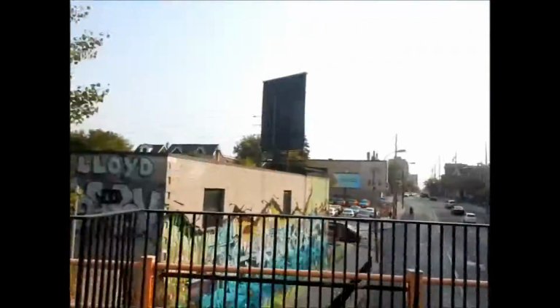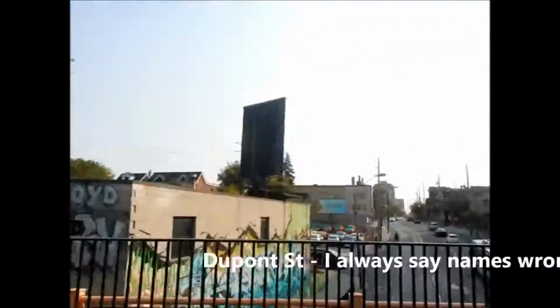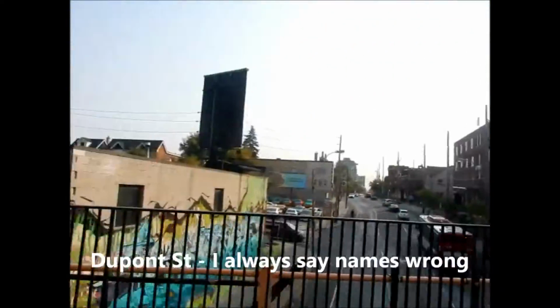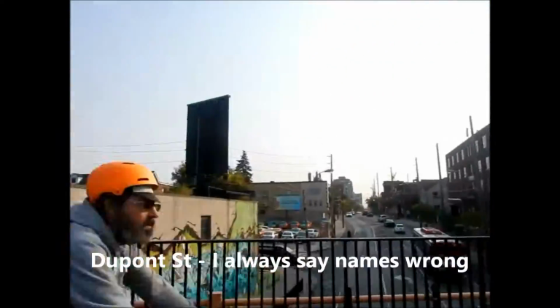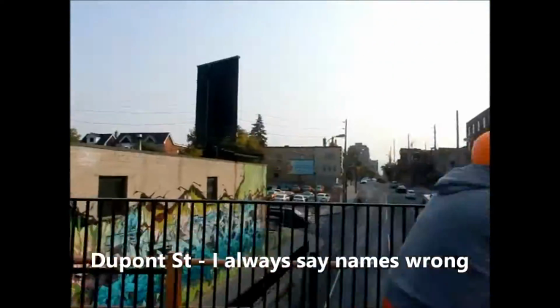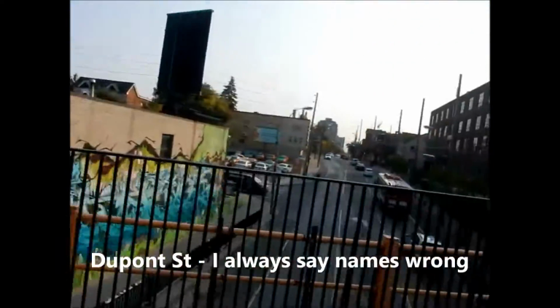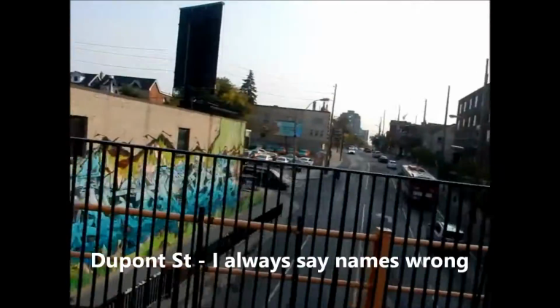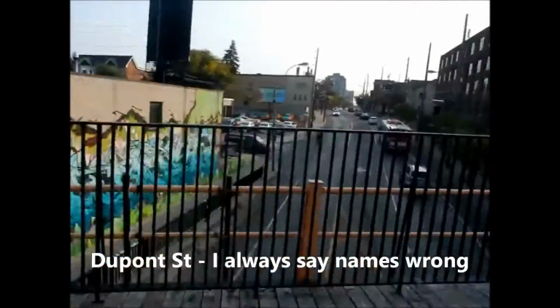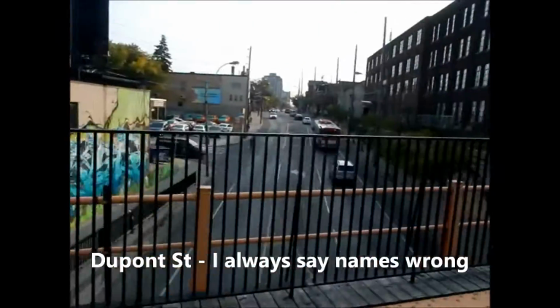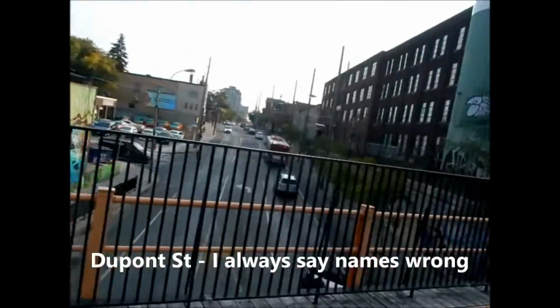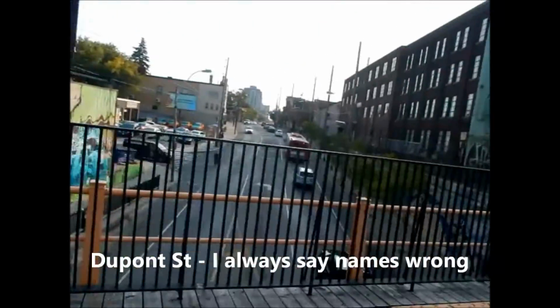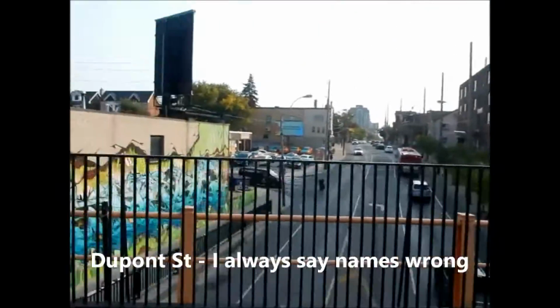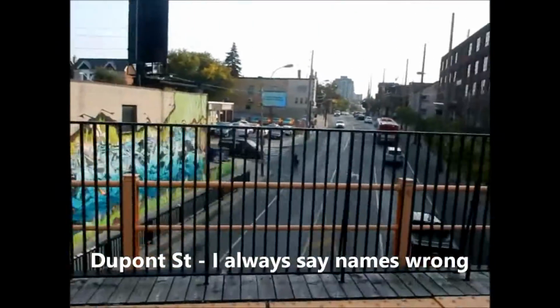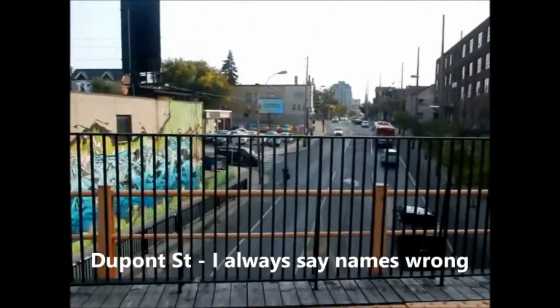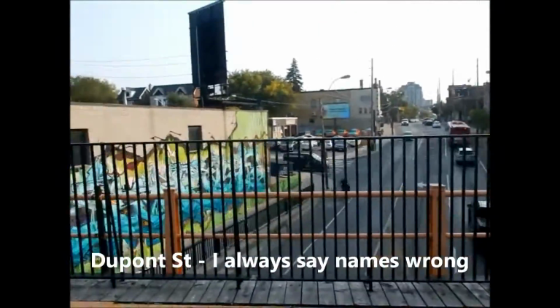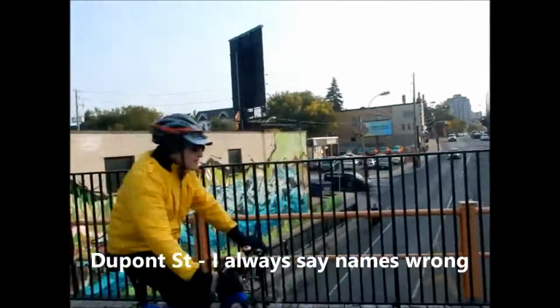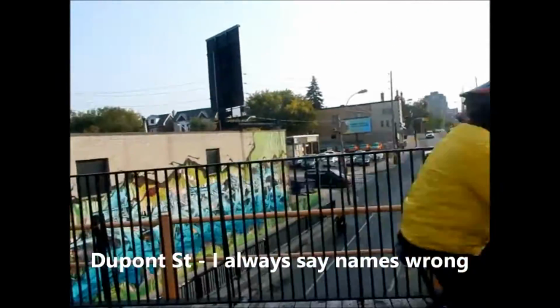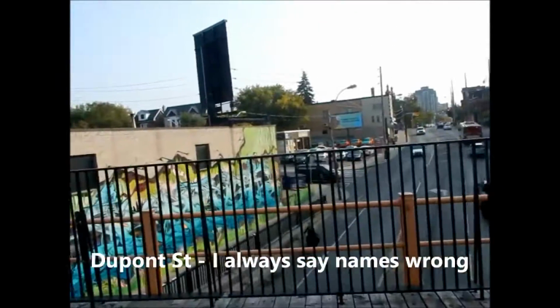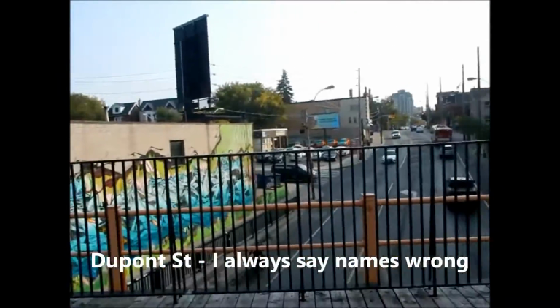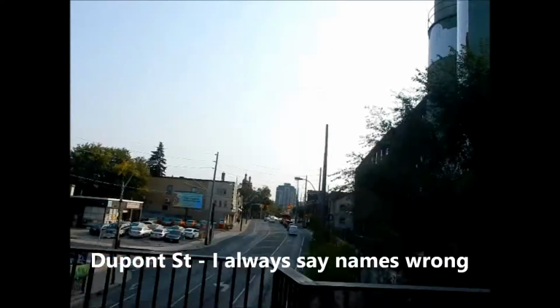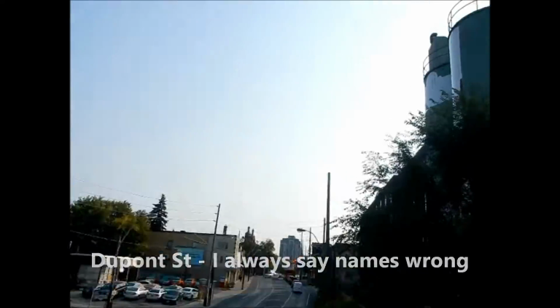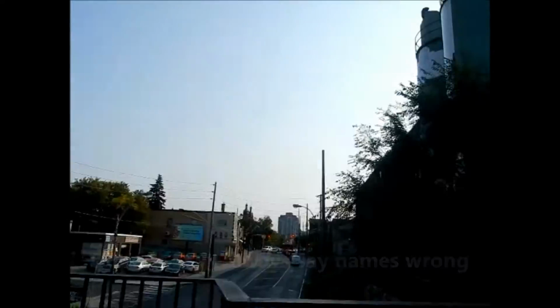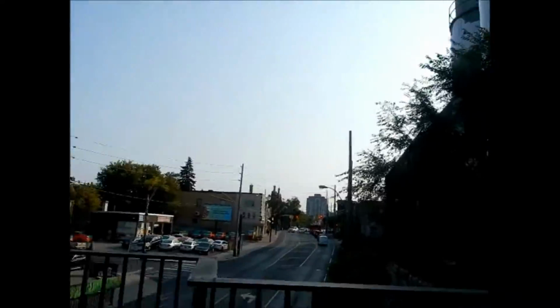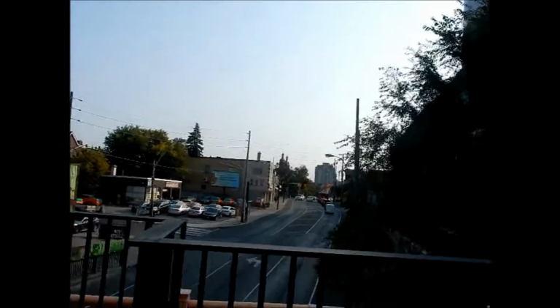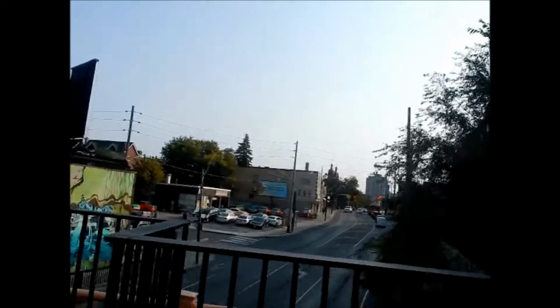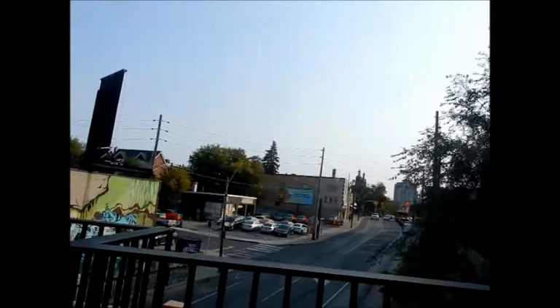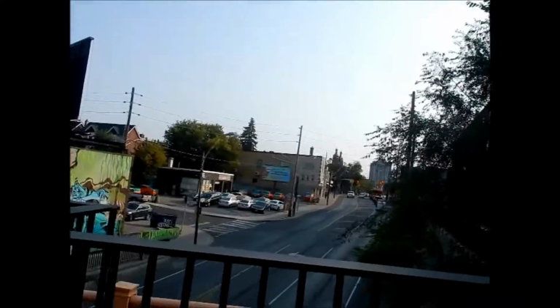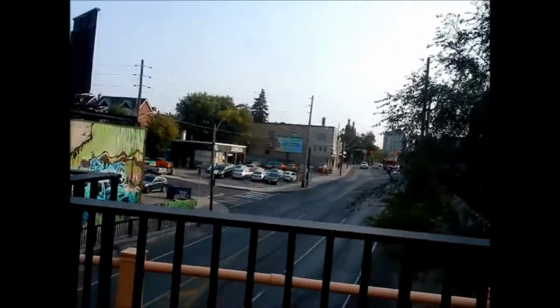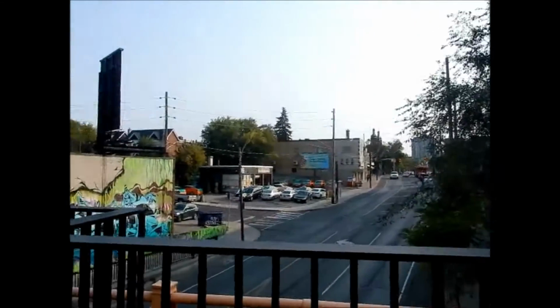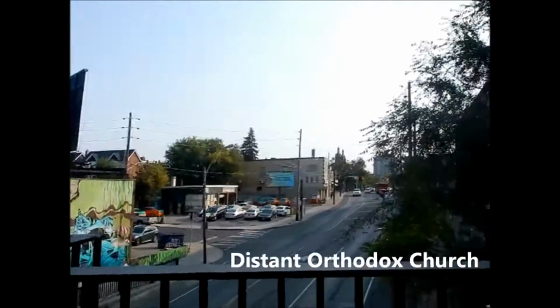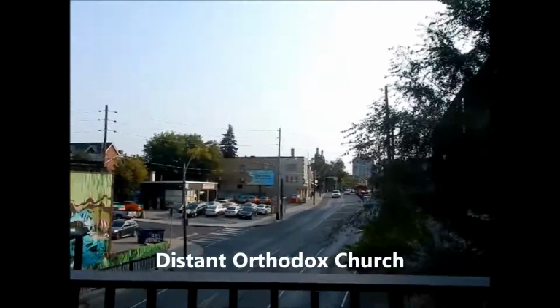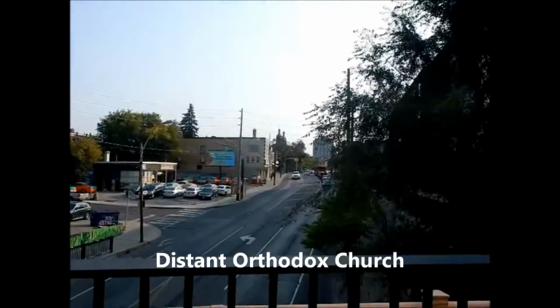We're just crossing Dundas Street here. There's a nice Orthodox church you can just make out in the distance there.